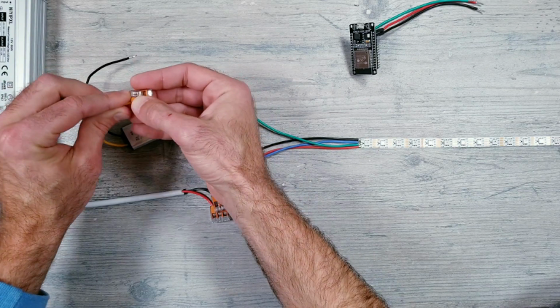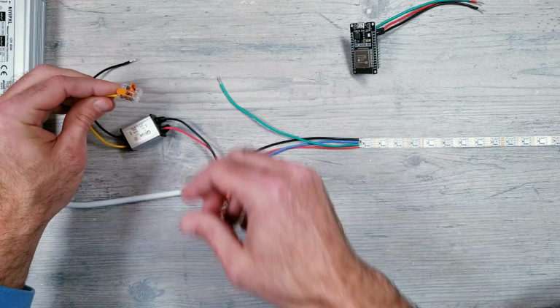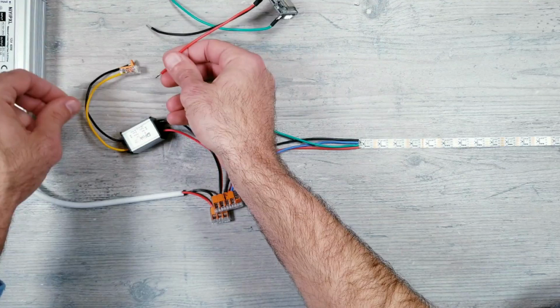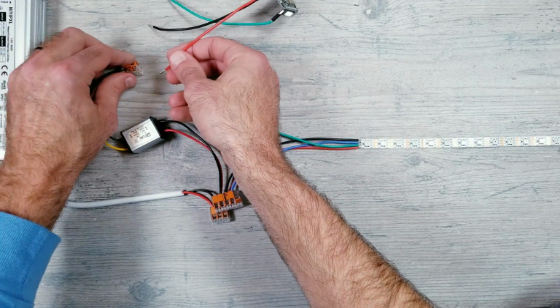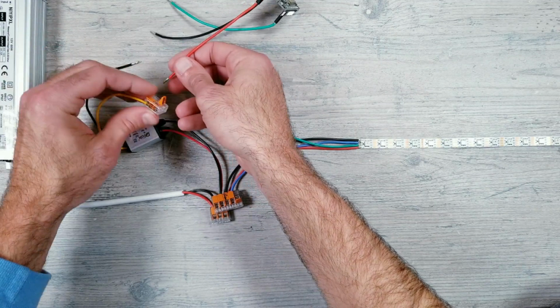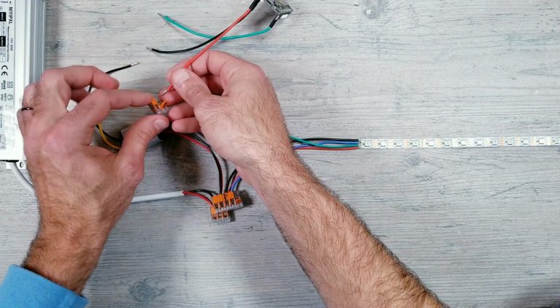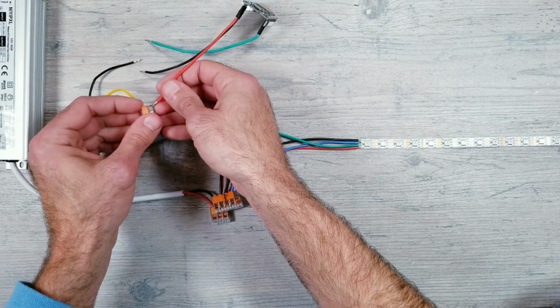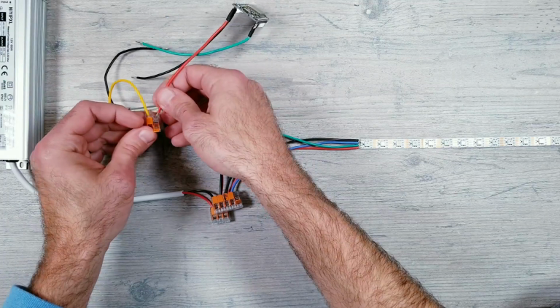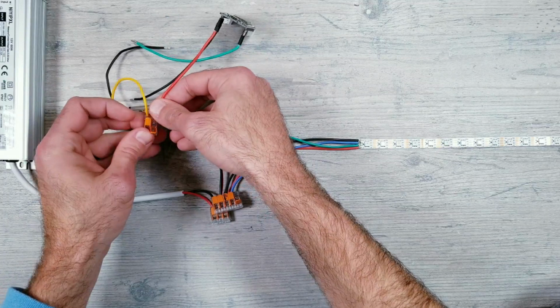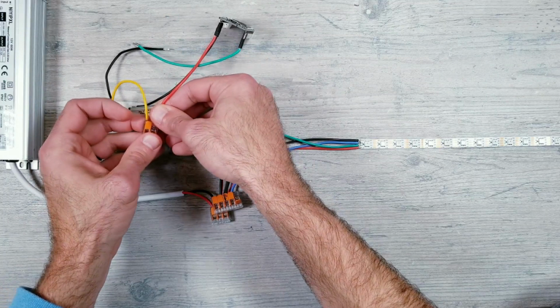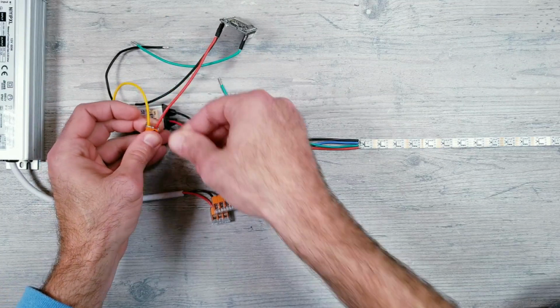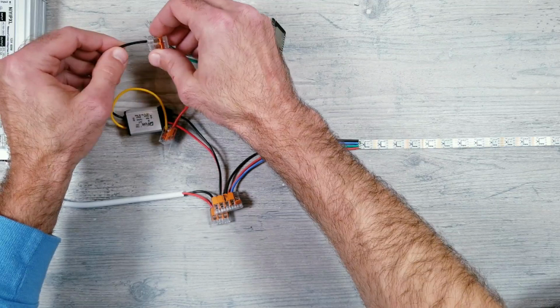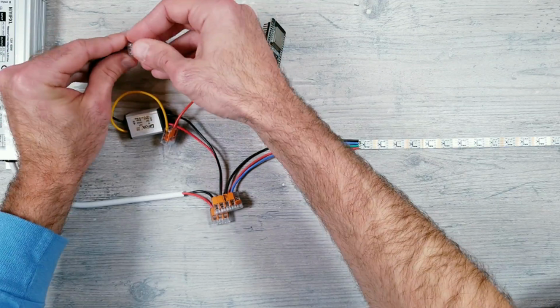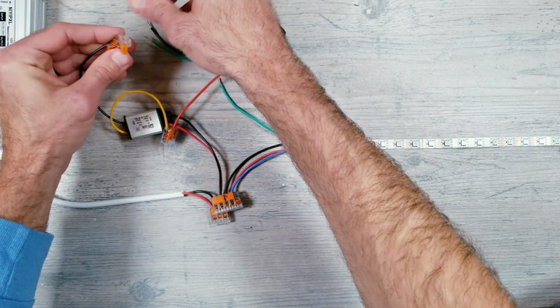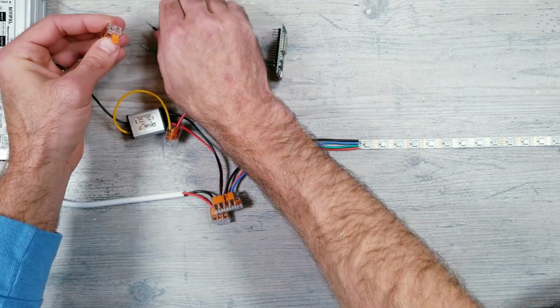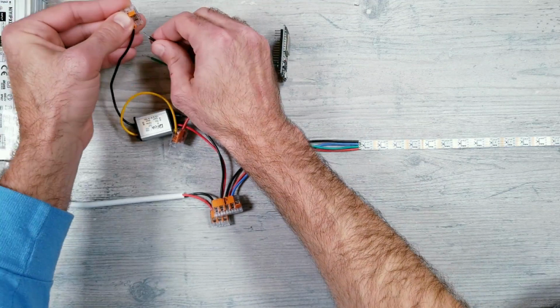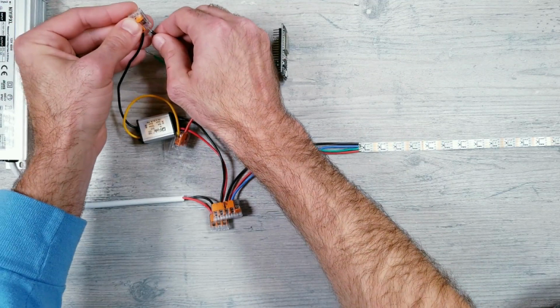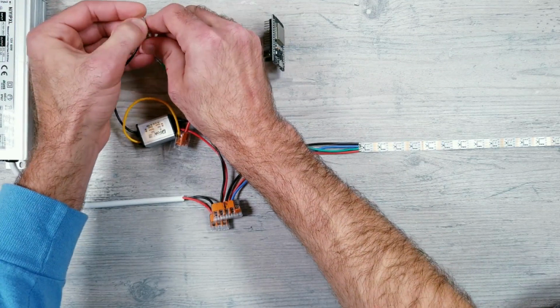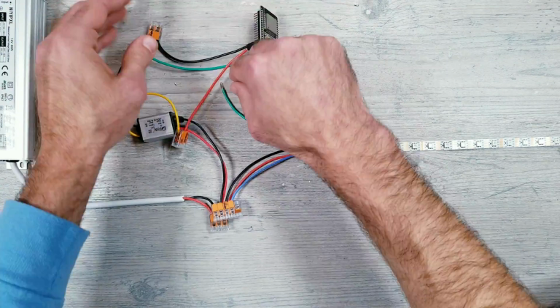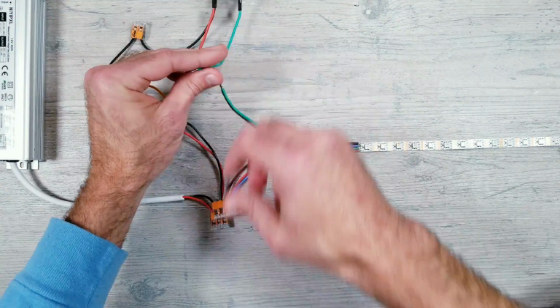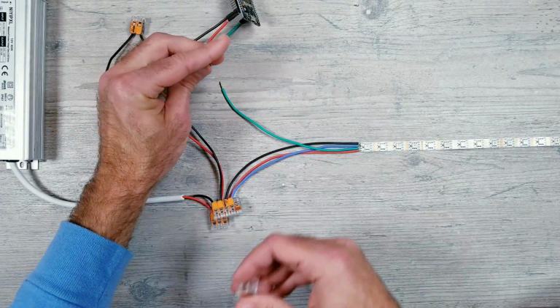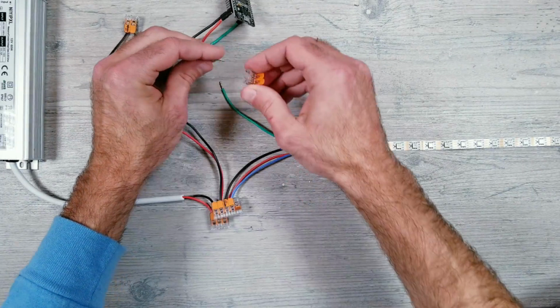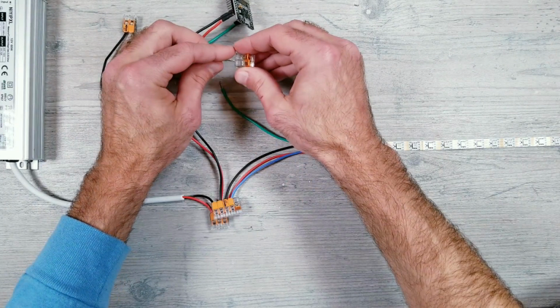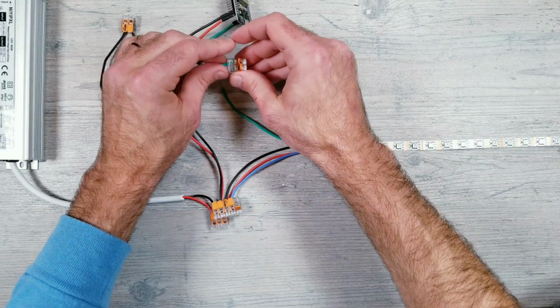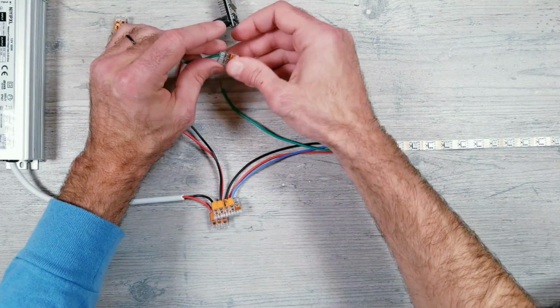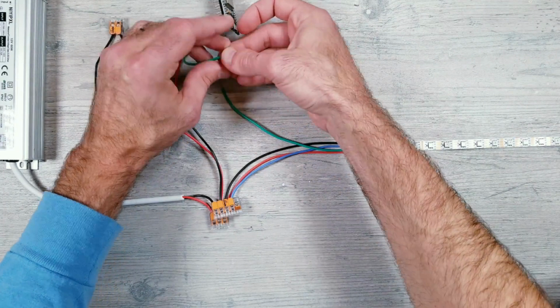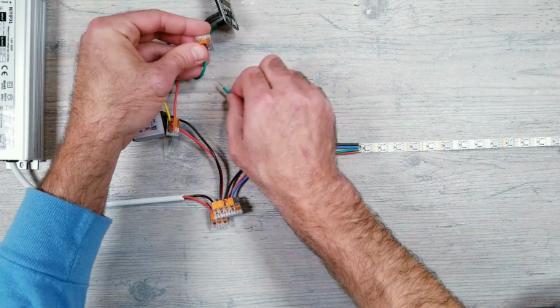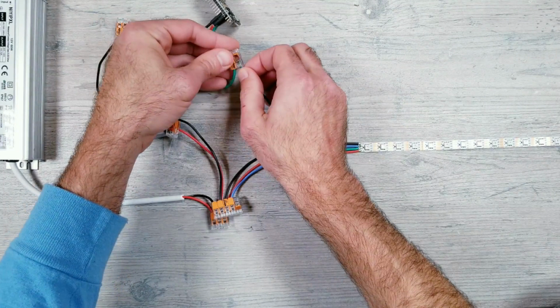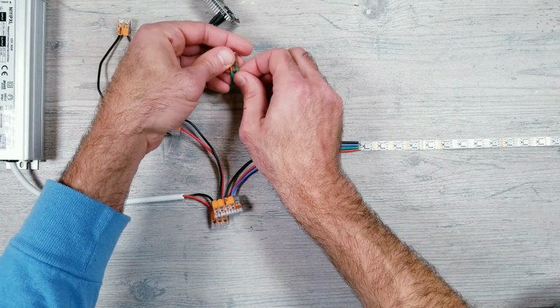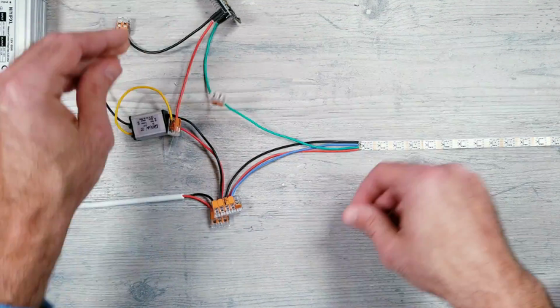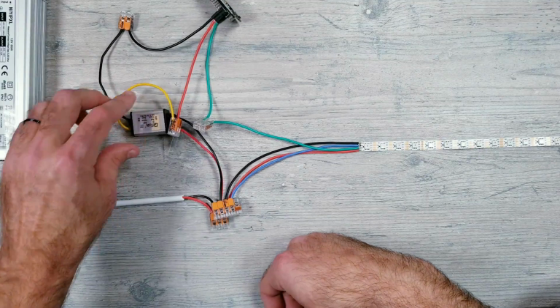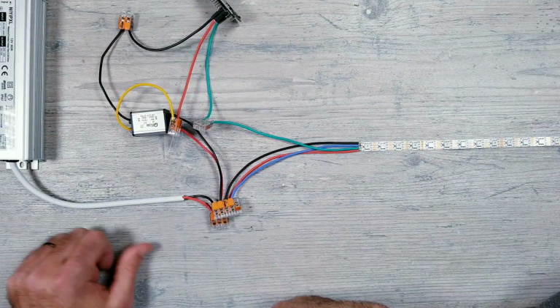Now to make sure our ESP gets power, I'll be connecting the yellow positive wire coming from the converter to the red voltage wire connected to the module, and then doing the same with our black negative/ground wires. And finally, we can connect the green data wire from the ESP32 to the green data wire connected to the beginning of the LED strip.